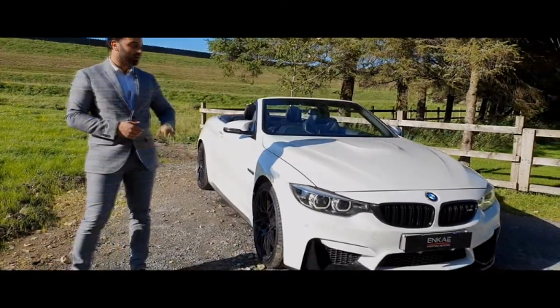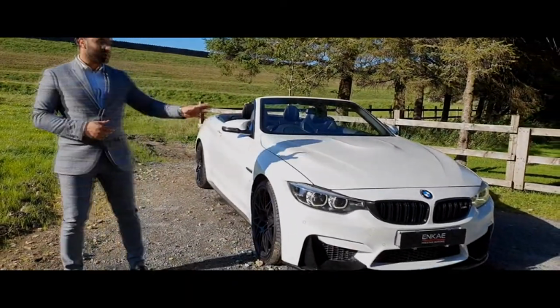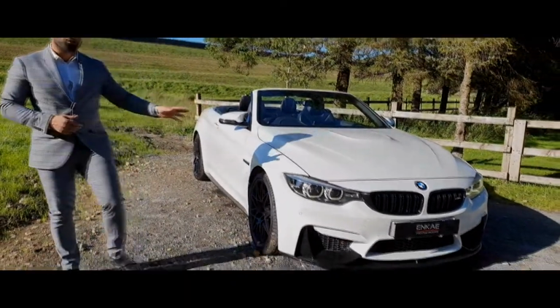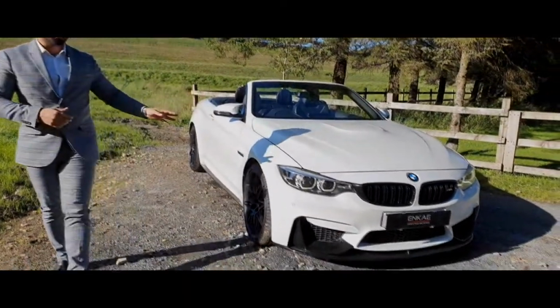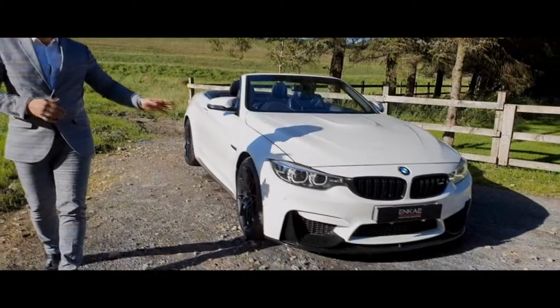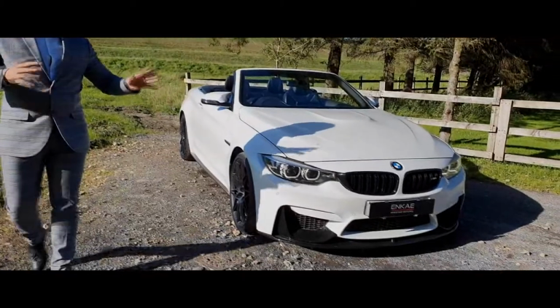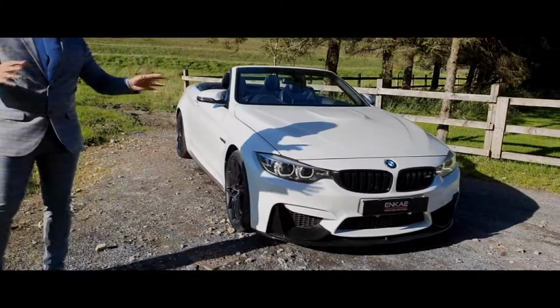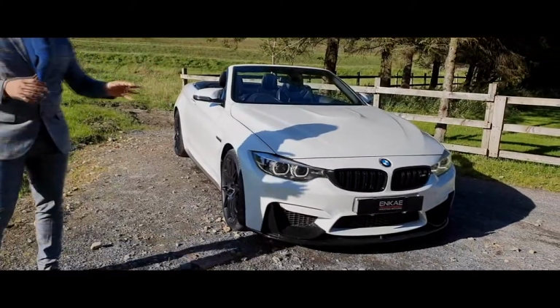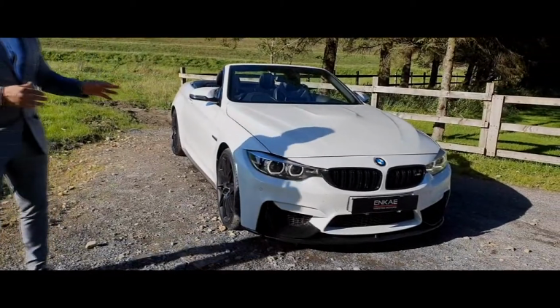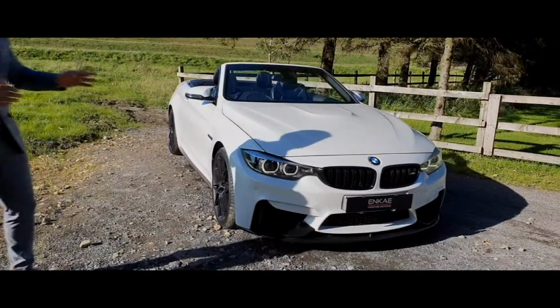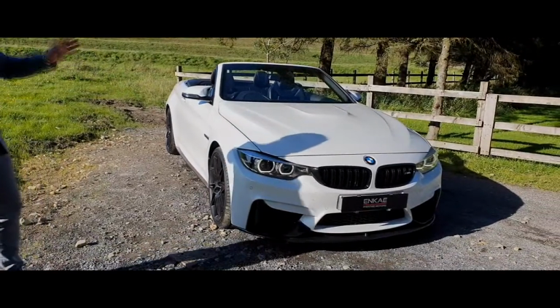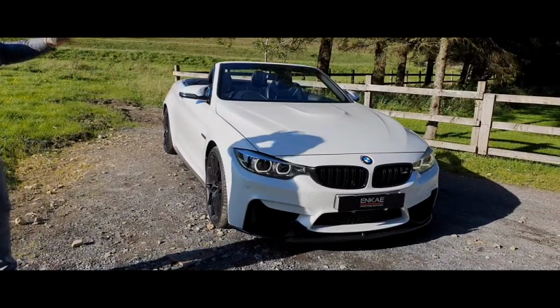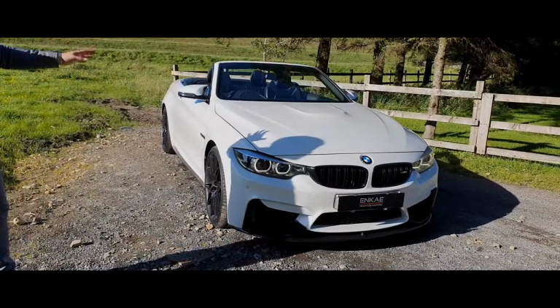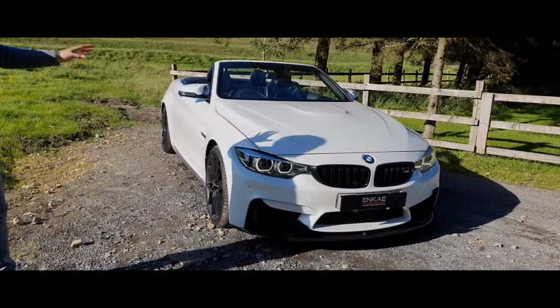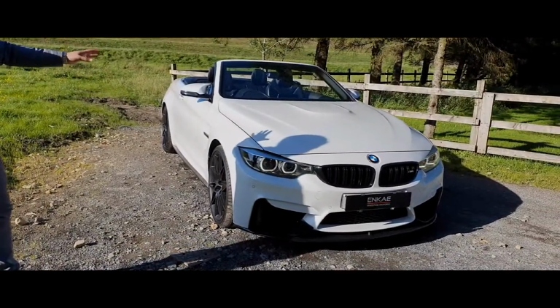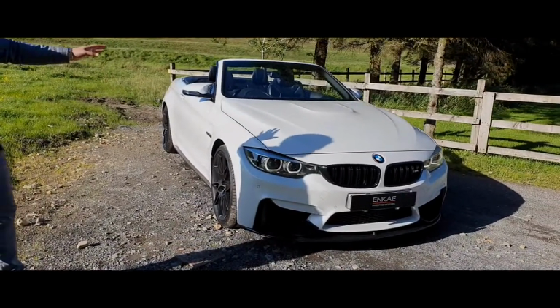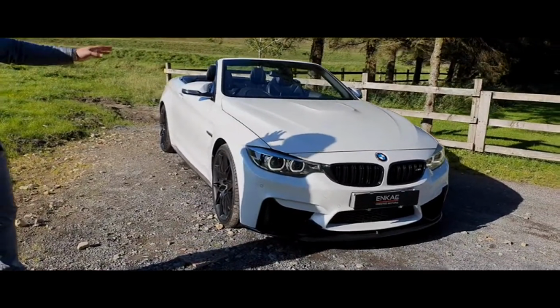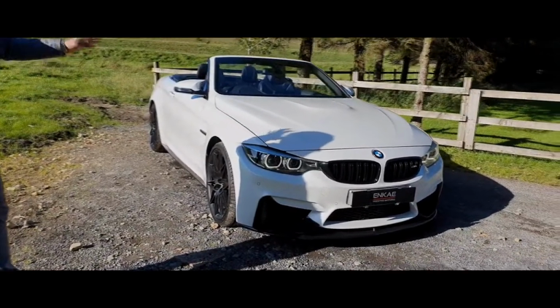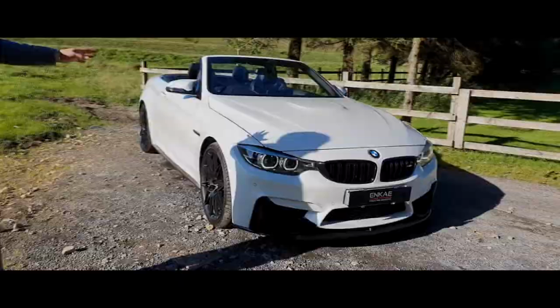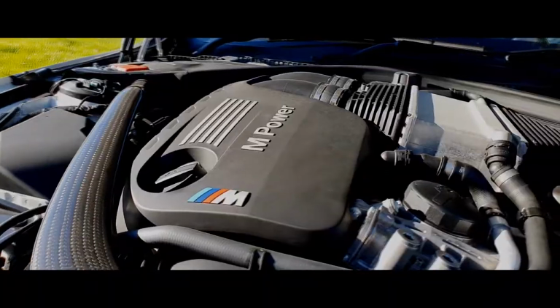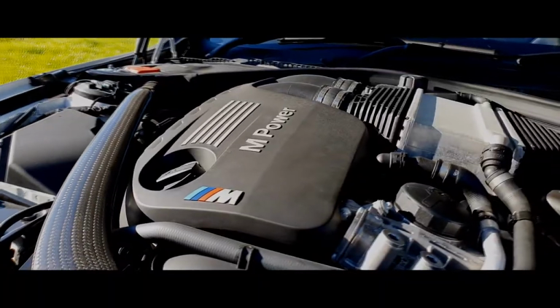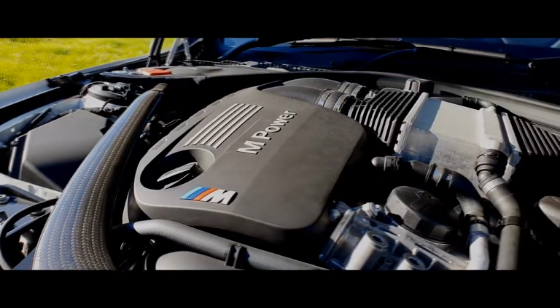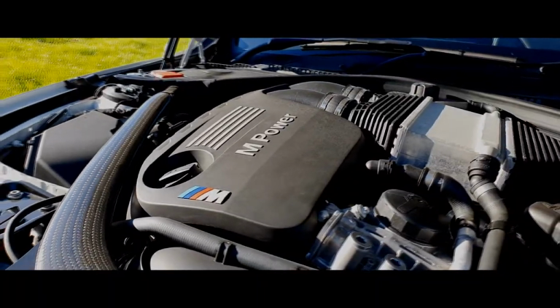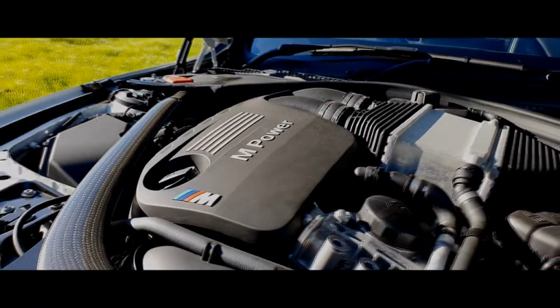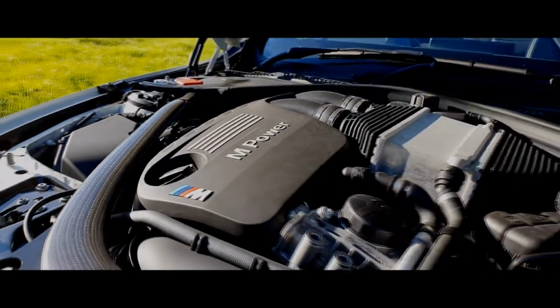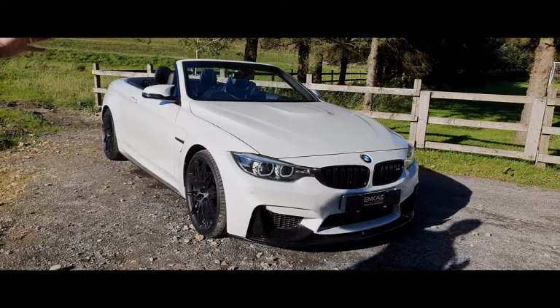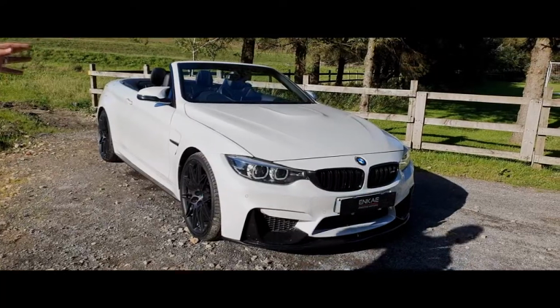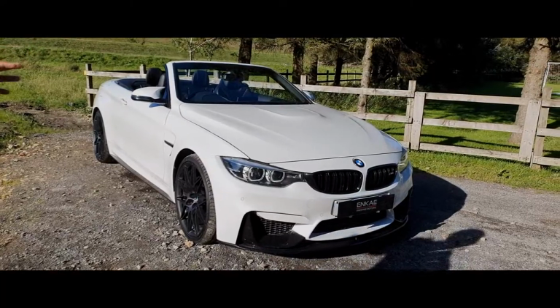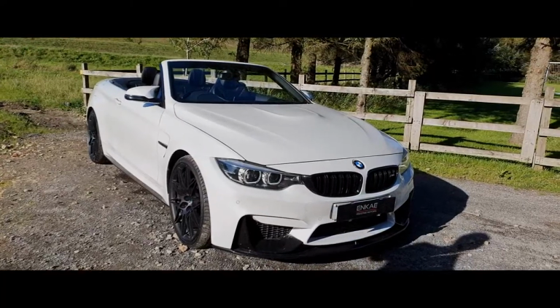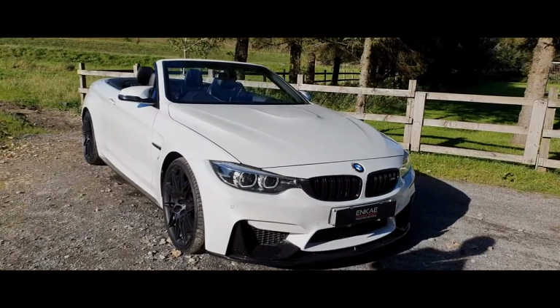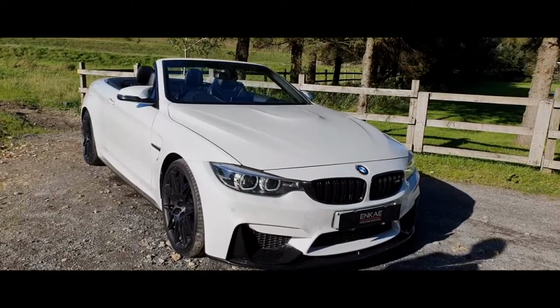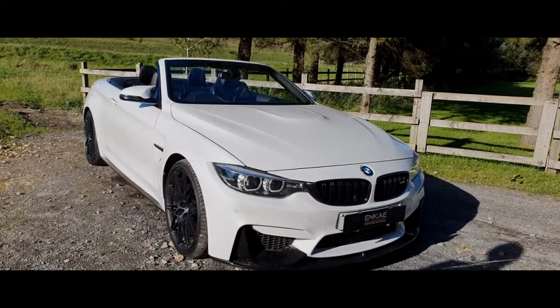Looking at the front of the car you can automatically notice it's got that huge bonnet bulge, housing that straight-six twin-turbo engine, and that just makes it completely different to the standard 4 Series.